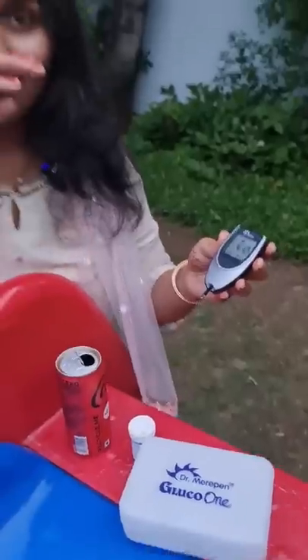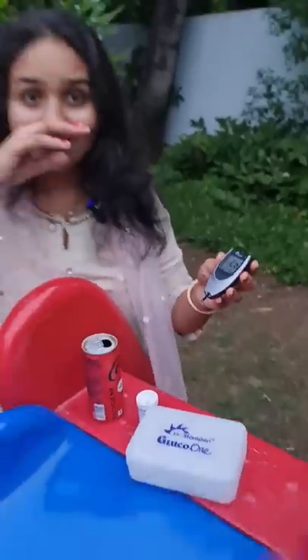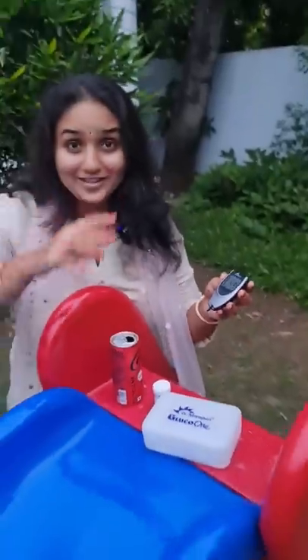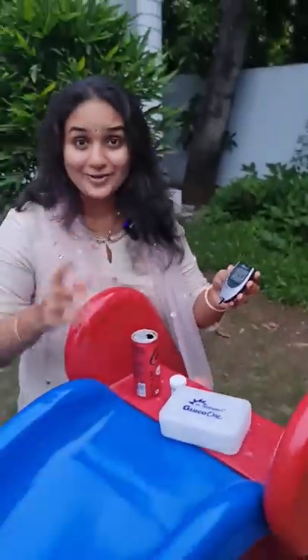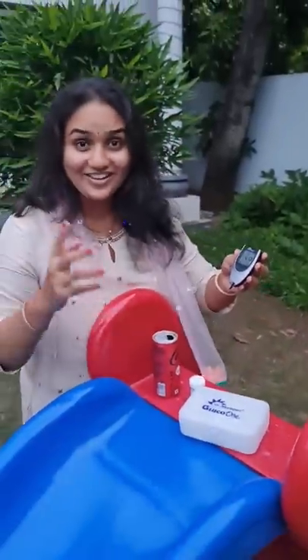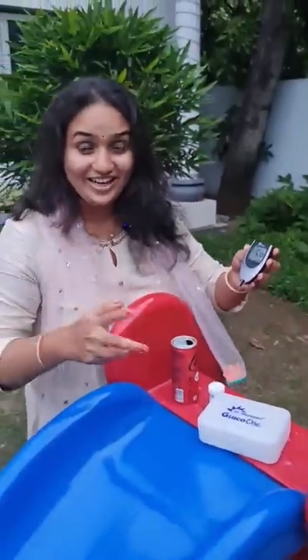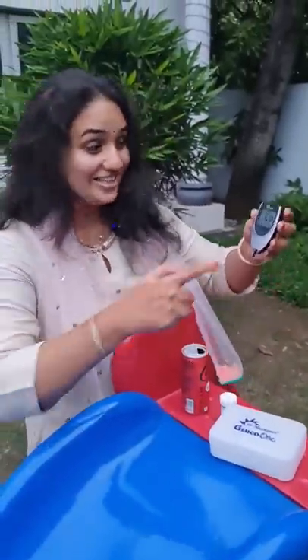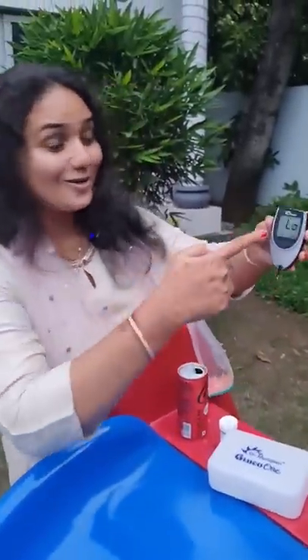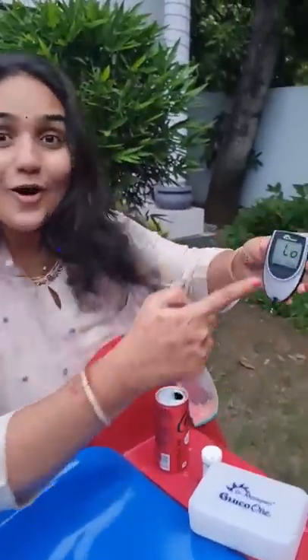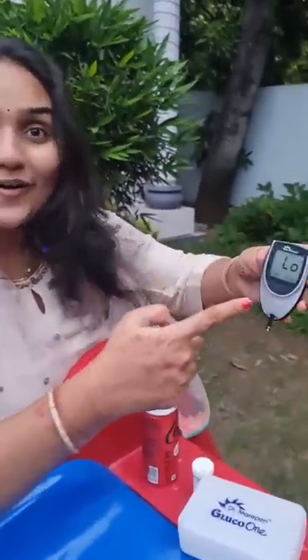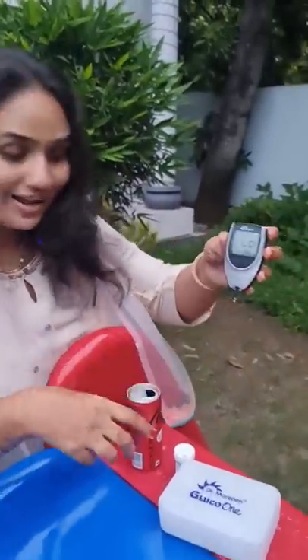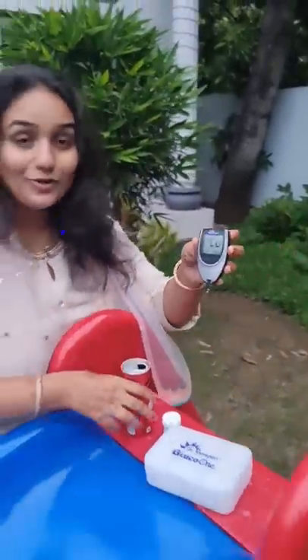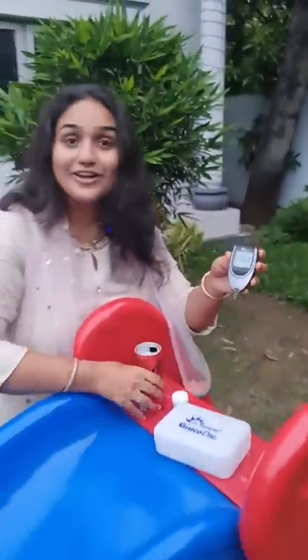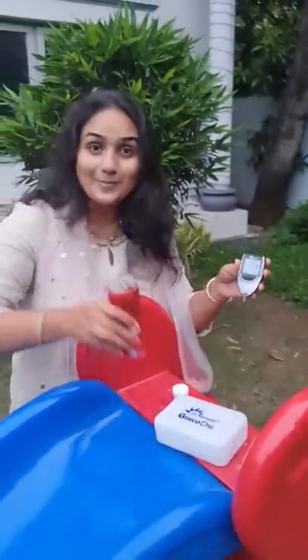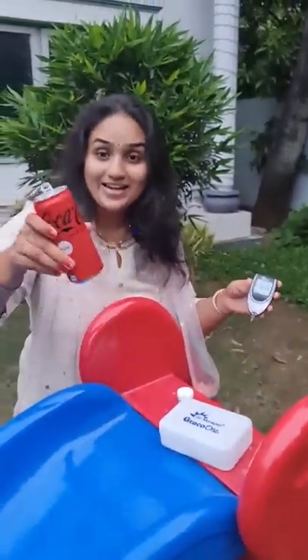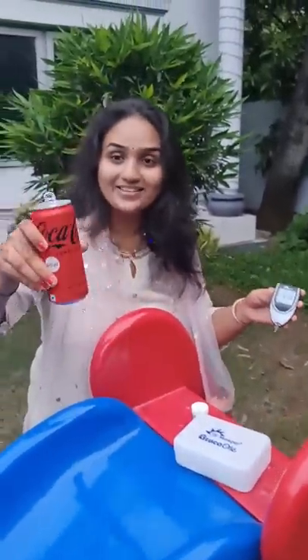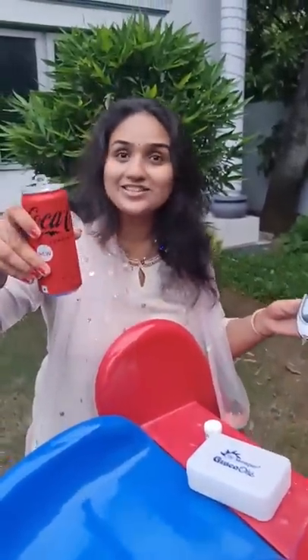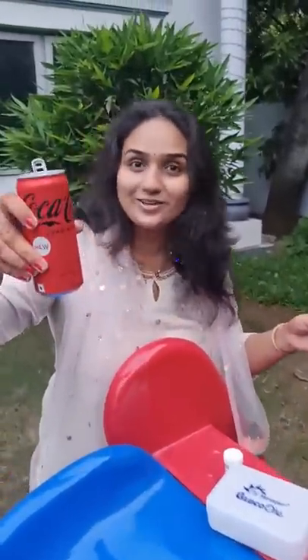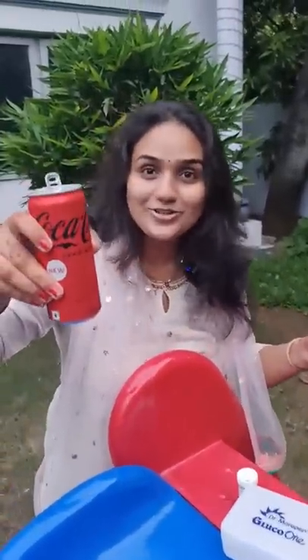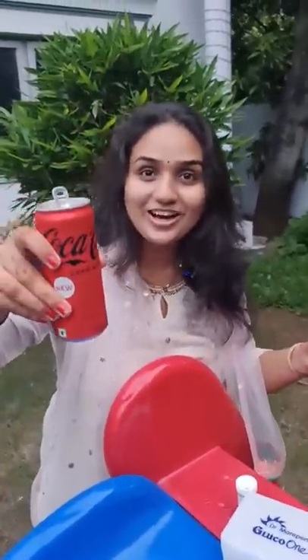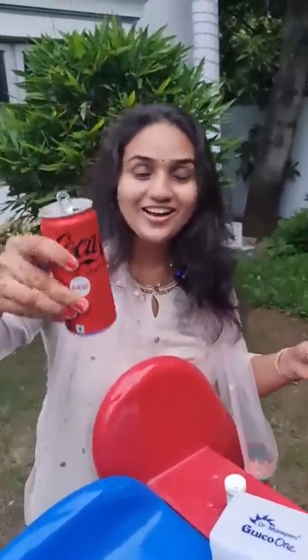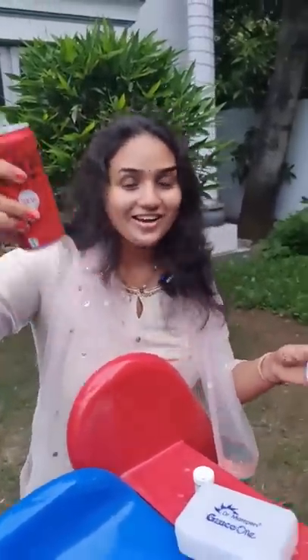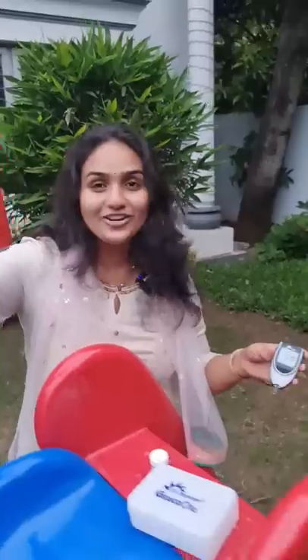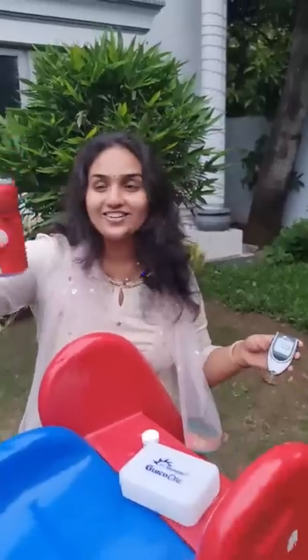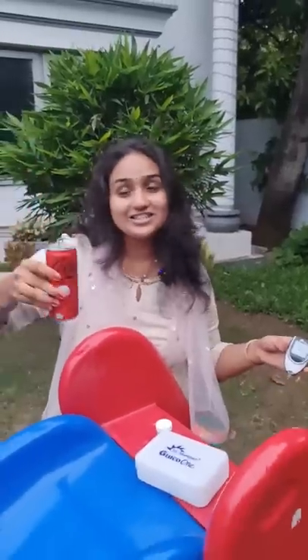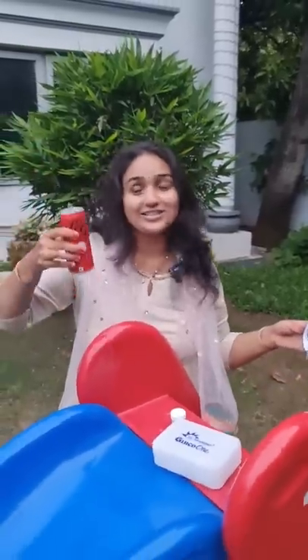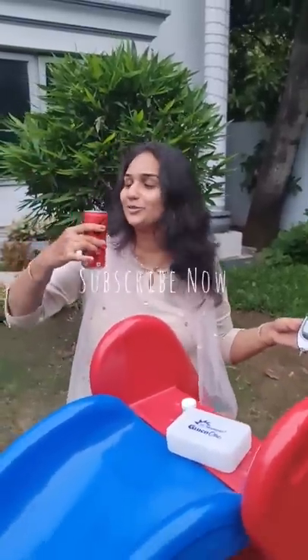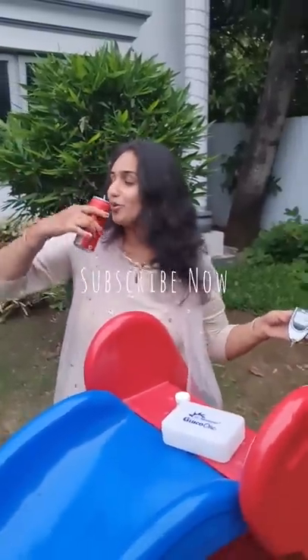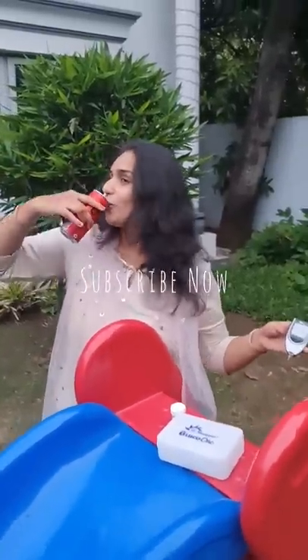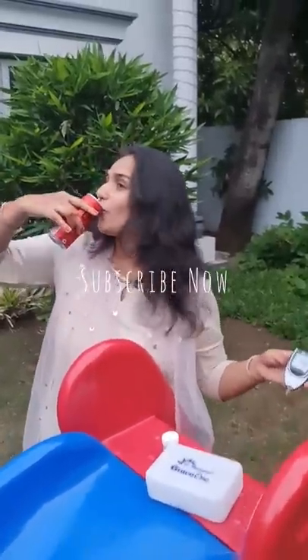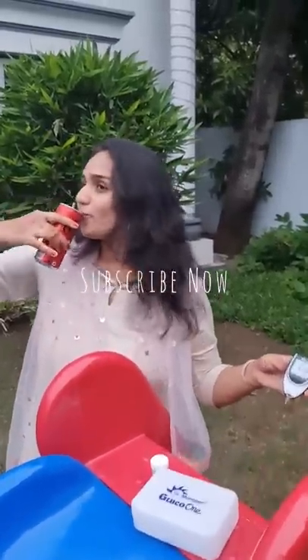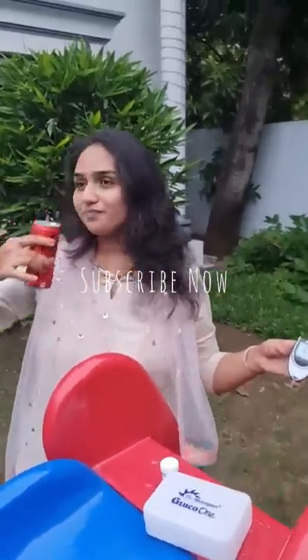Guys, look at the readings — it's low! Coke, you made it! This is low sugar and low calories. Yes, it's super good!